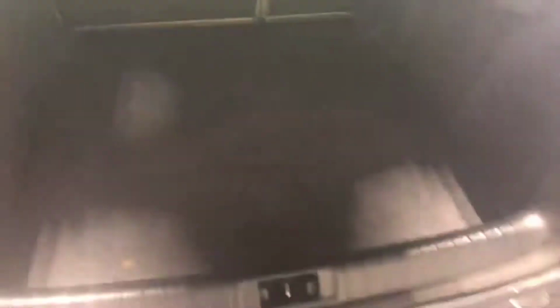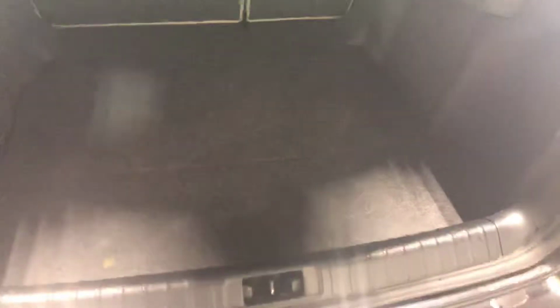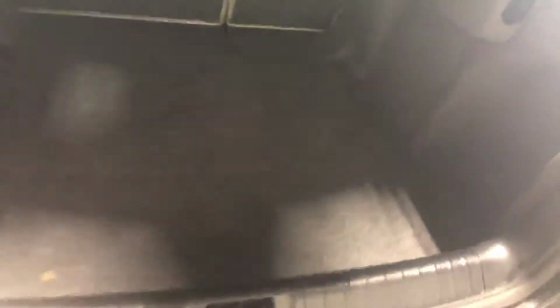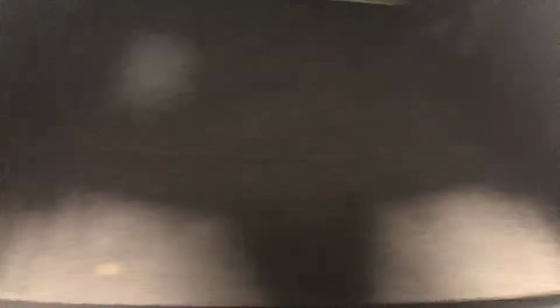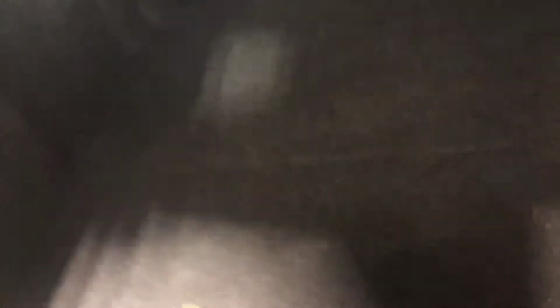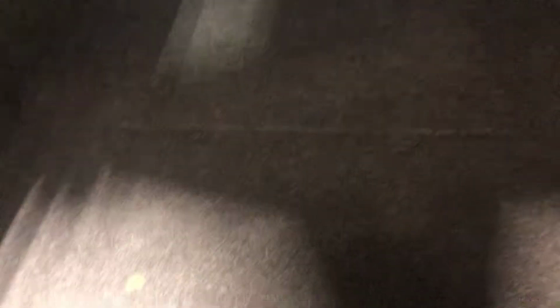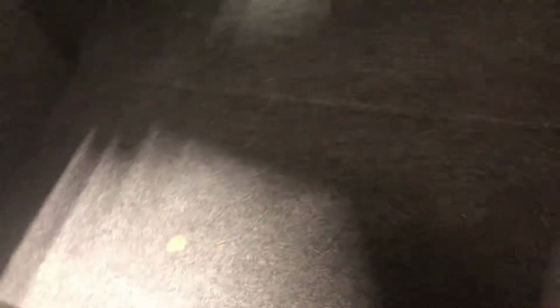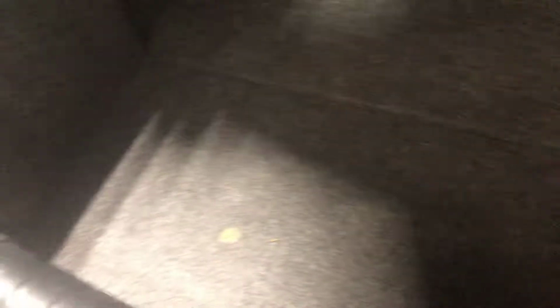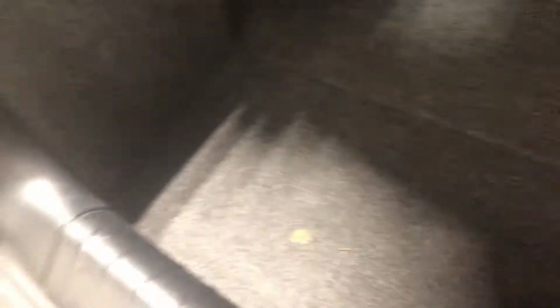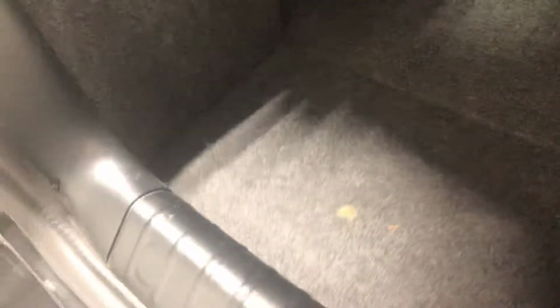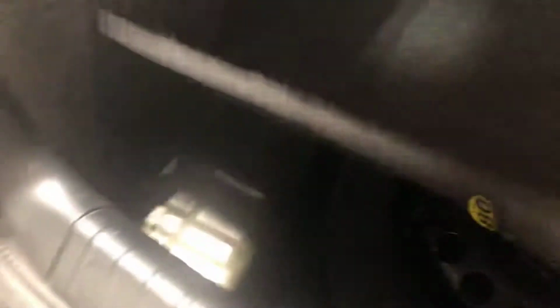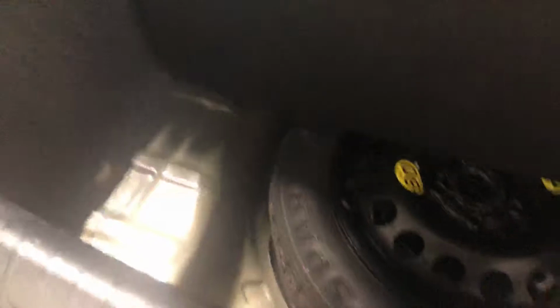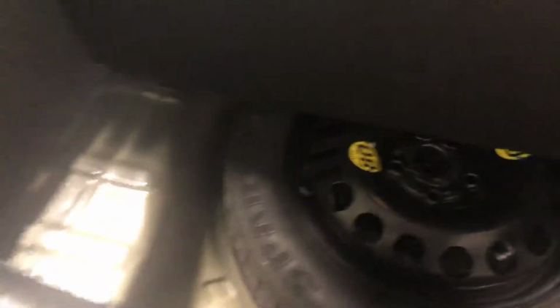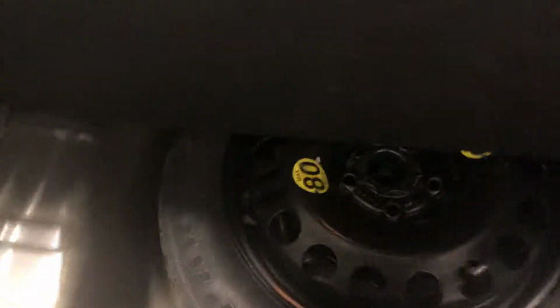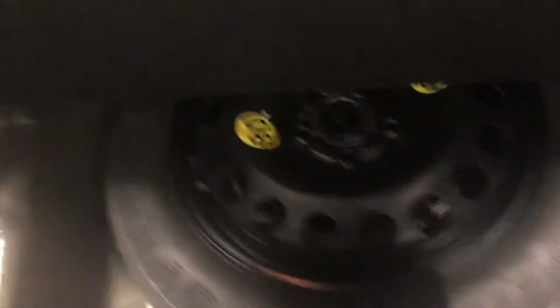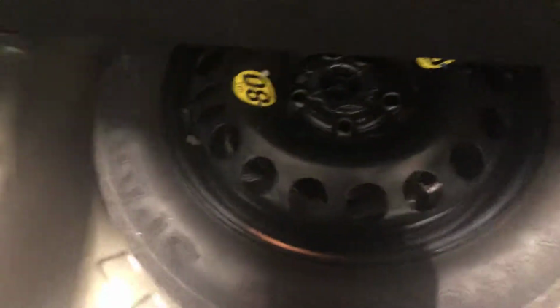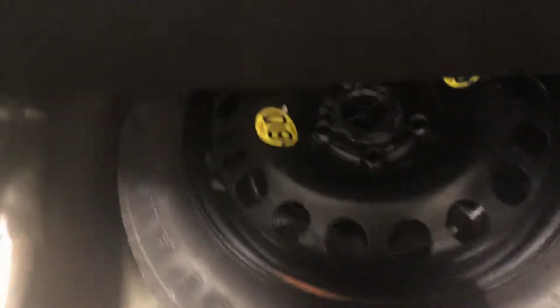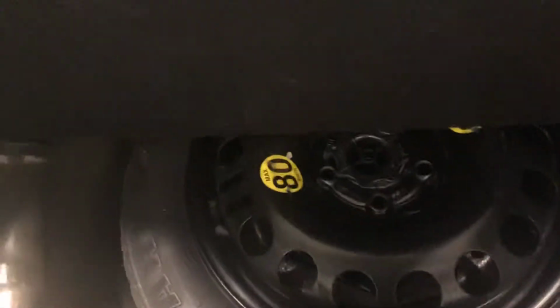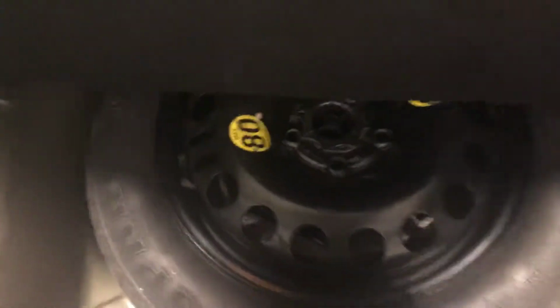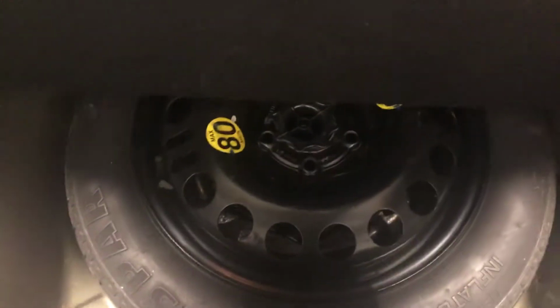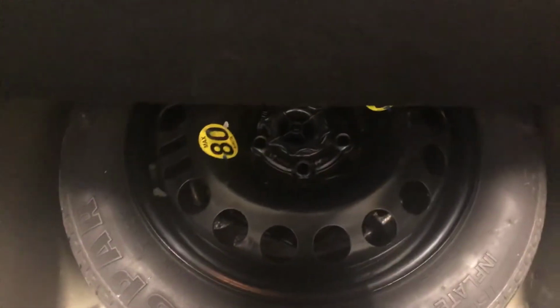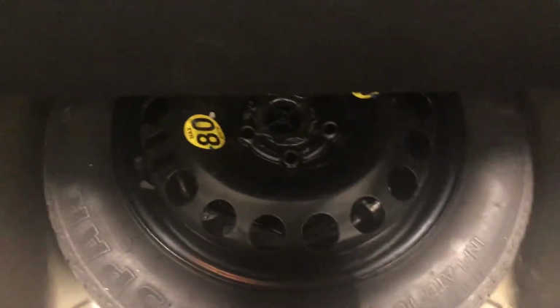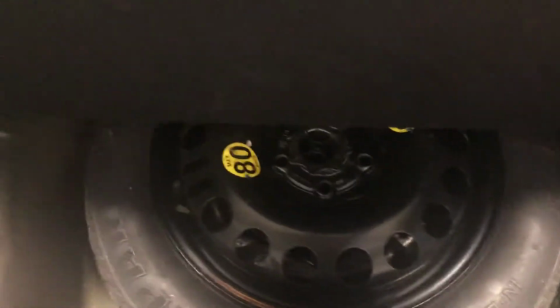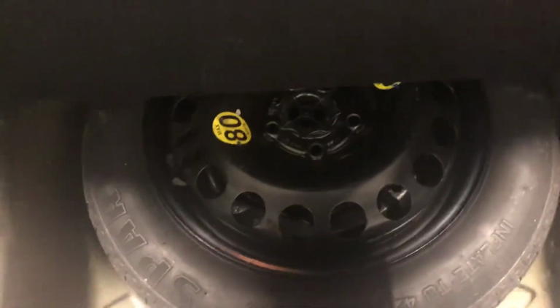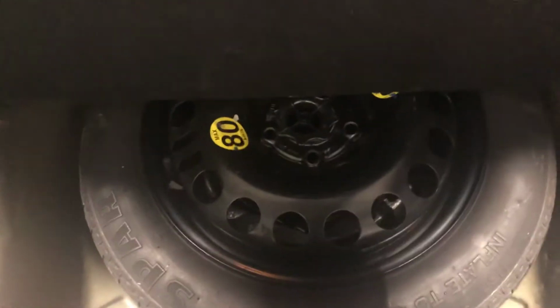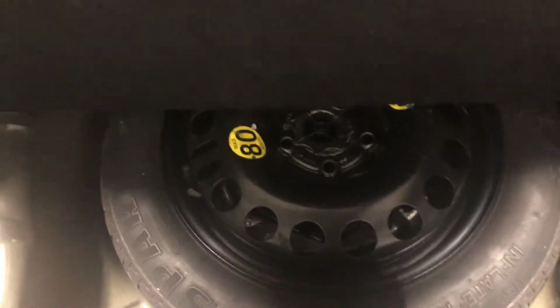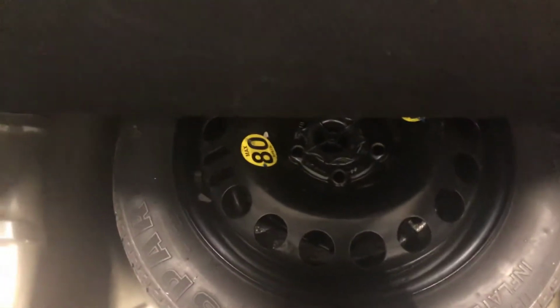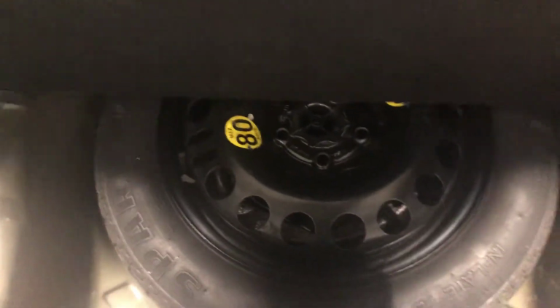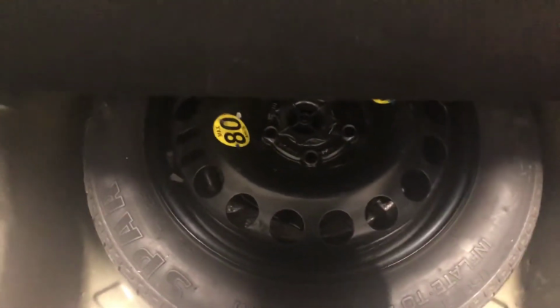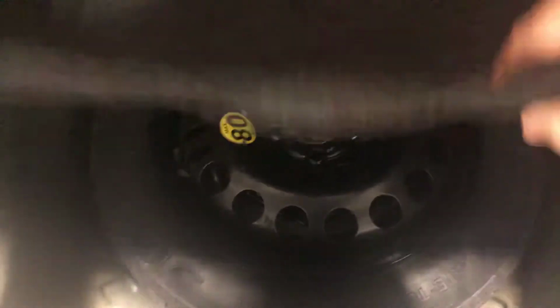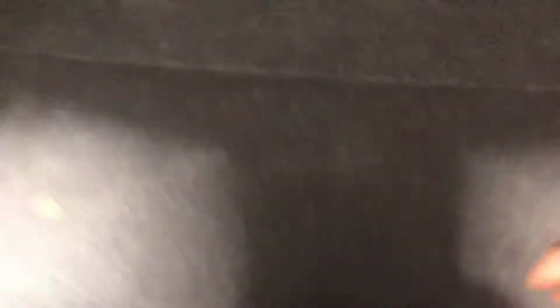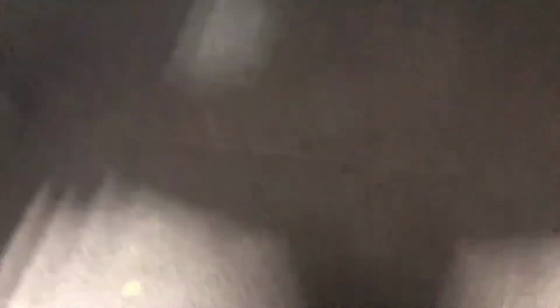There it is, and let me just have a wee look in here, what's underneath there — there's your Space Saver tyre, including accompaniments.